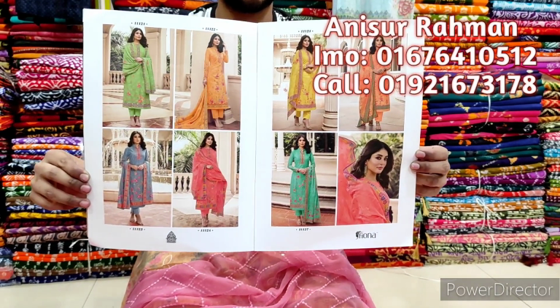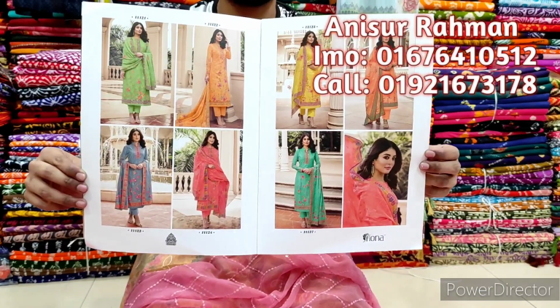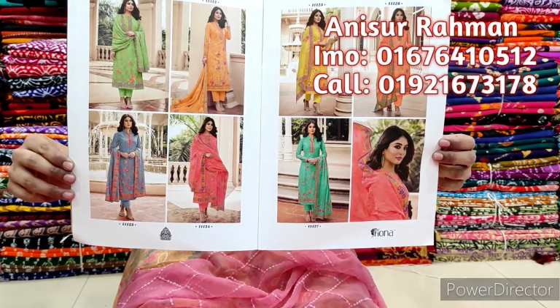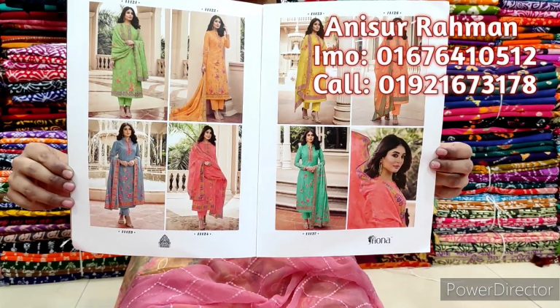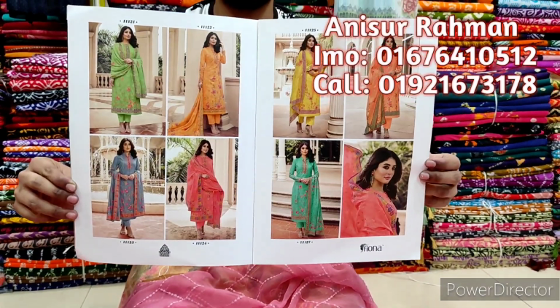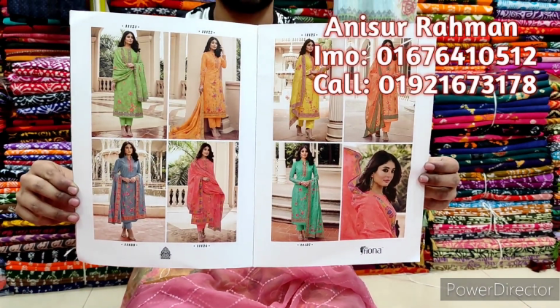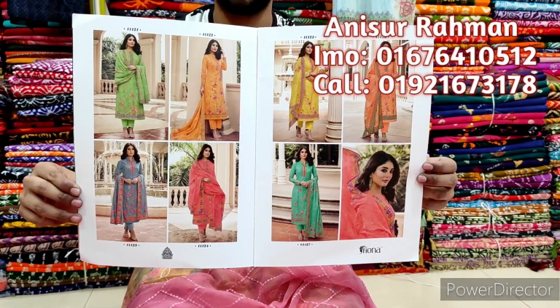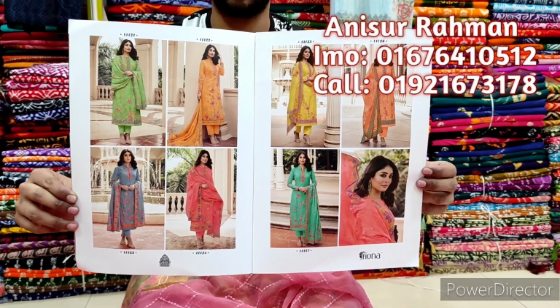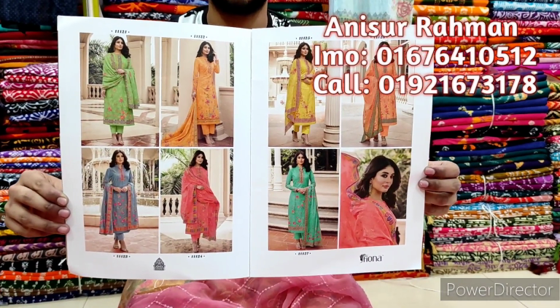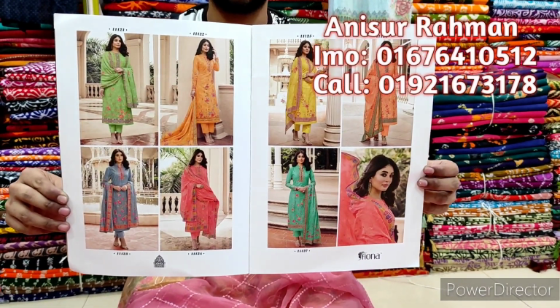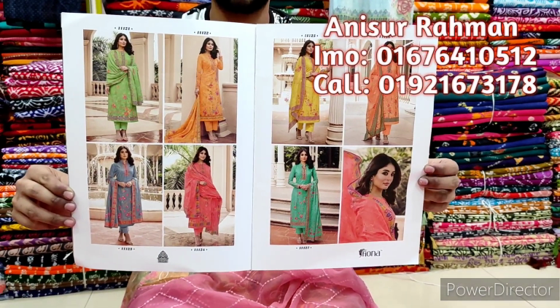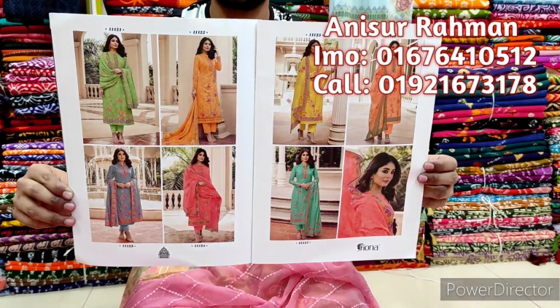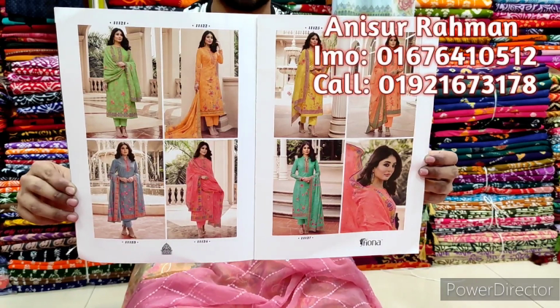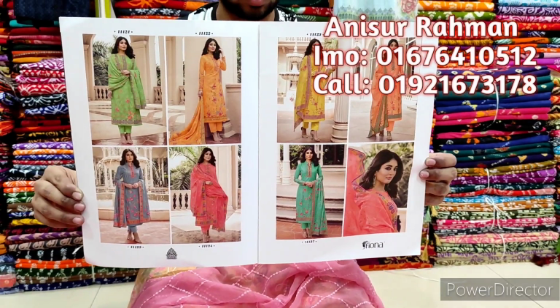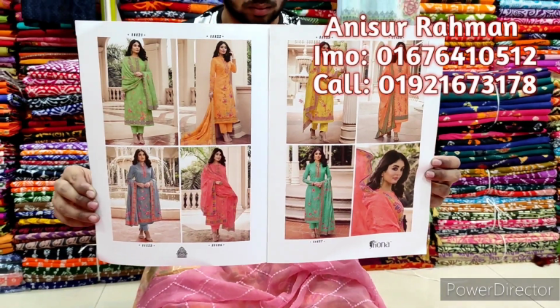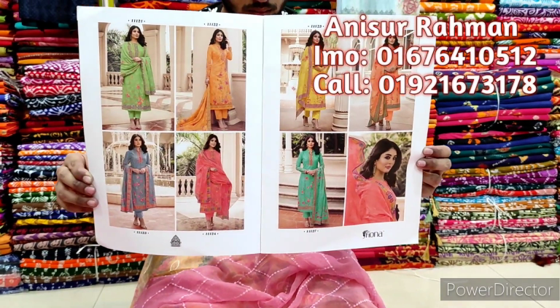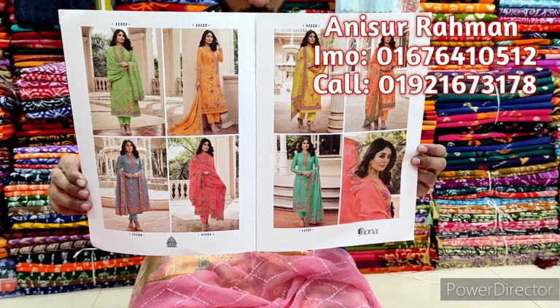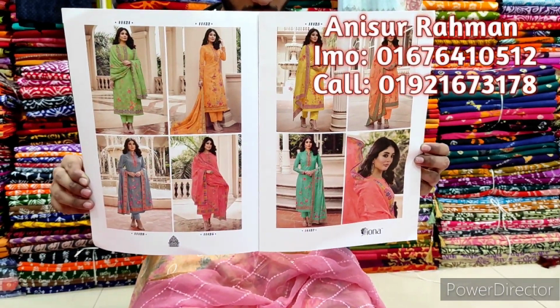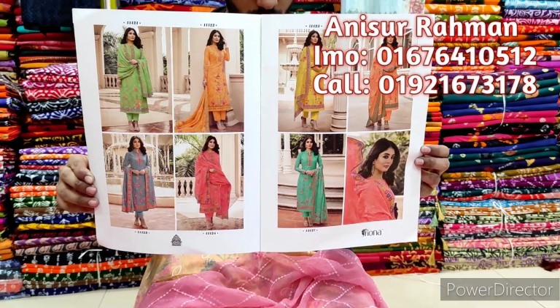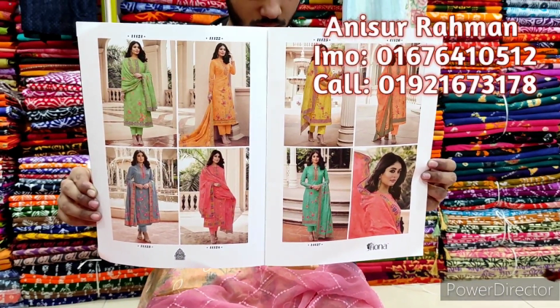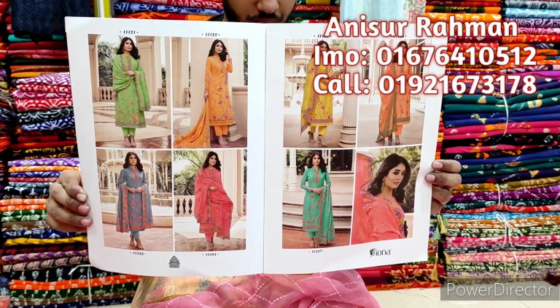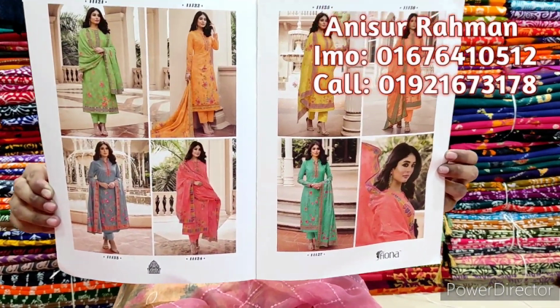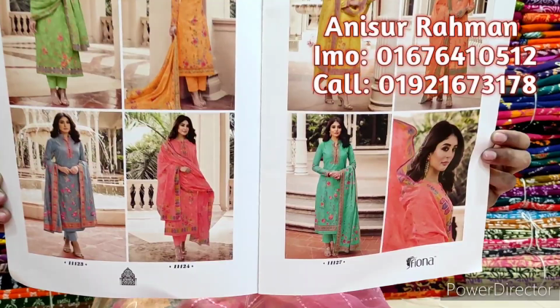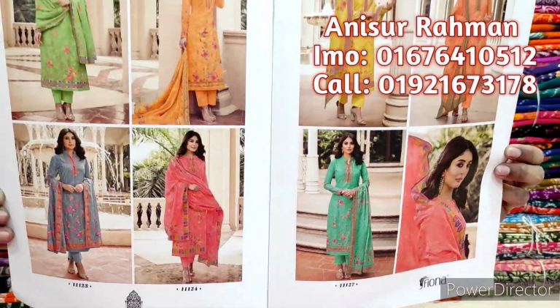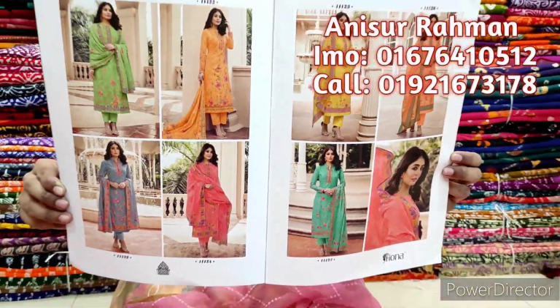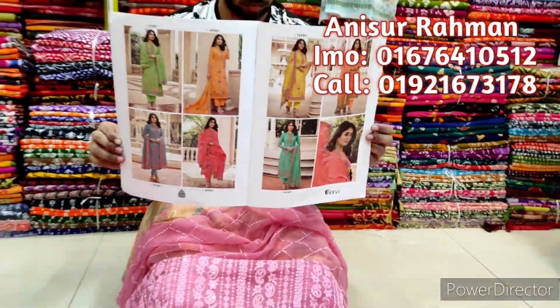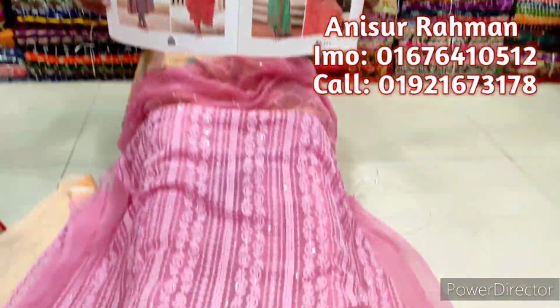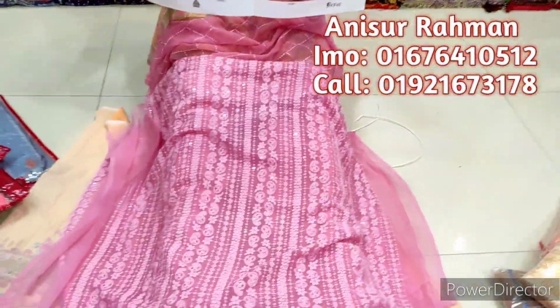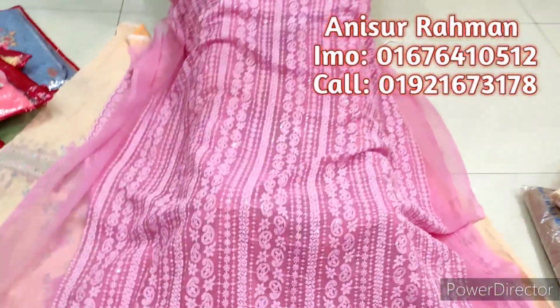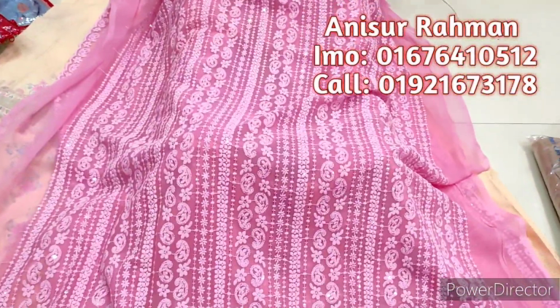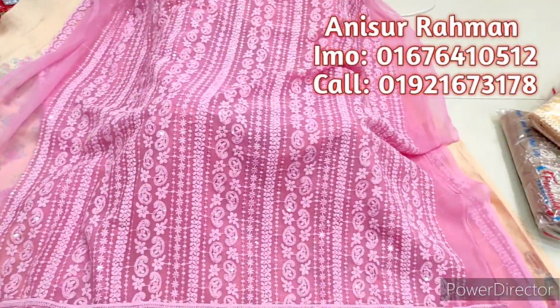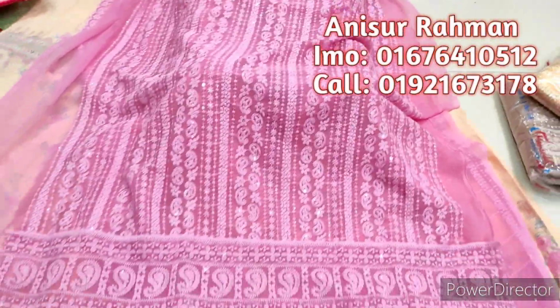First, we have the Indian Fiona, which is a short design. This is a beautiful design — it is a beautiful Fiona dress. We have the Indian Fiona collection.